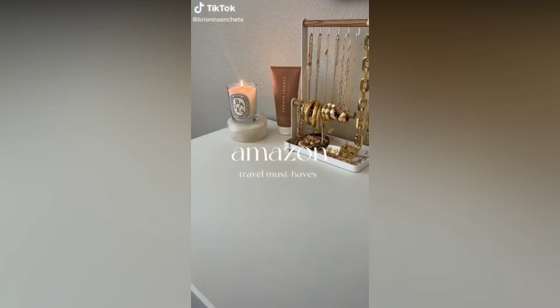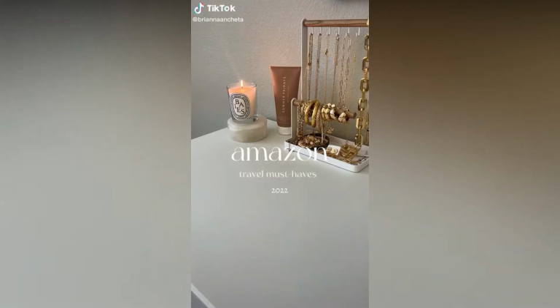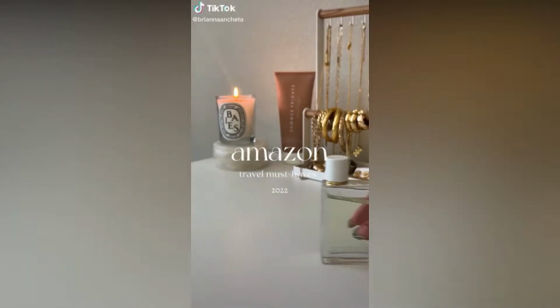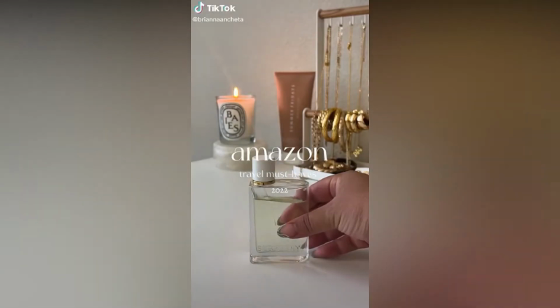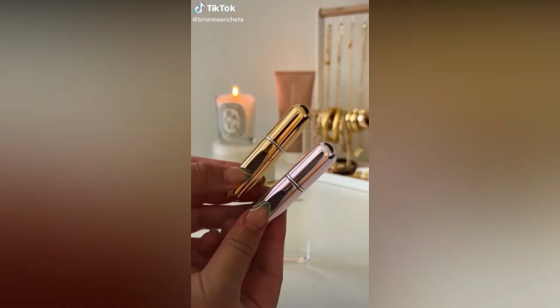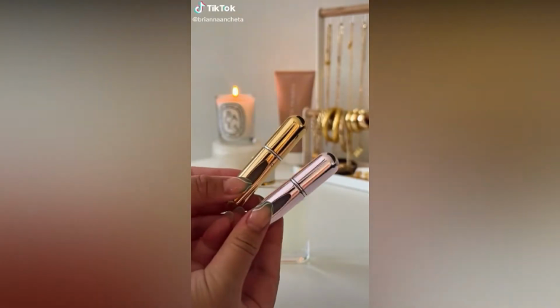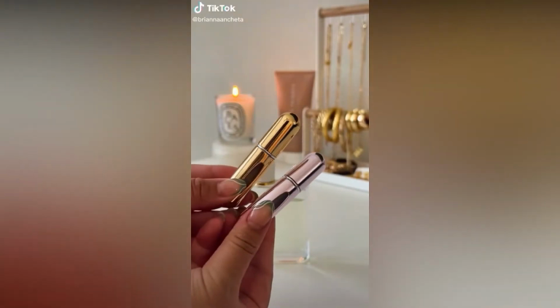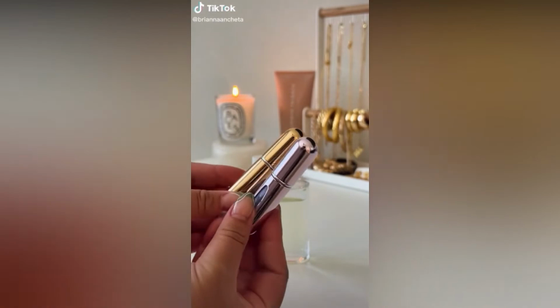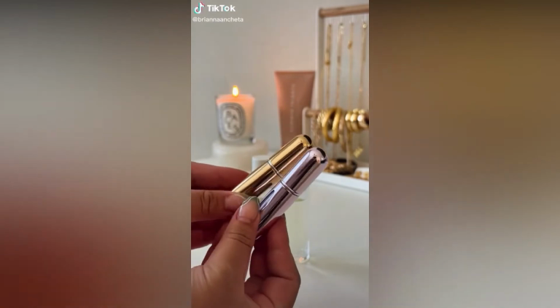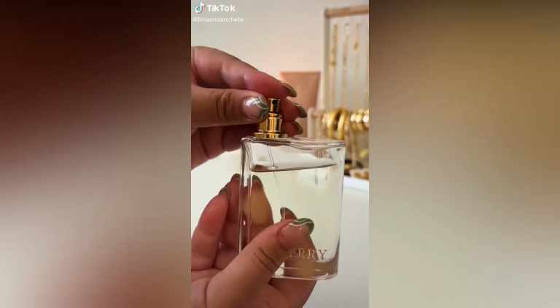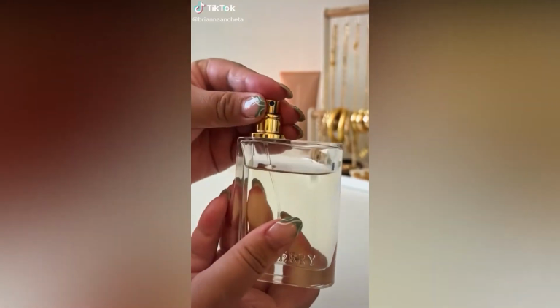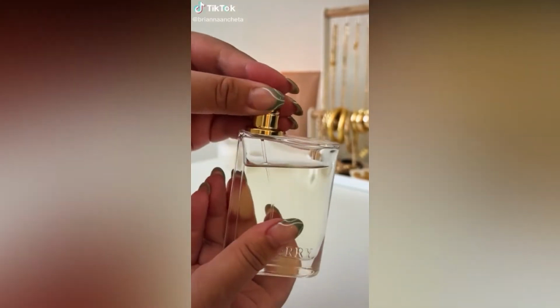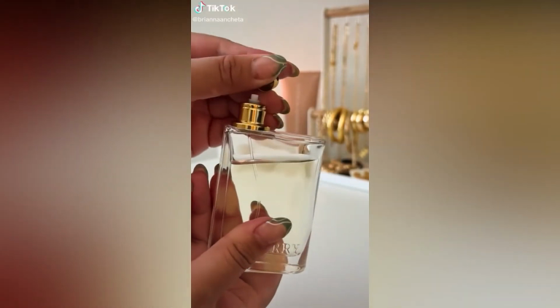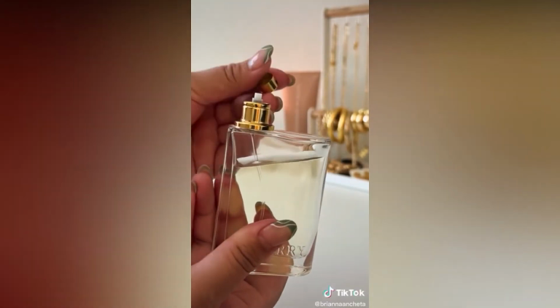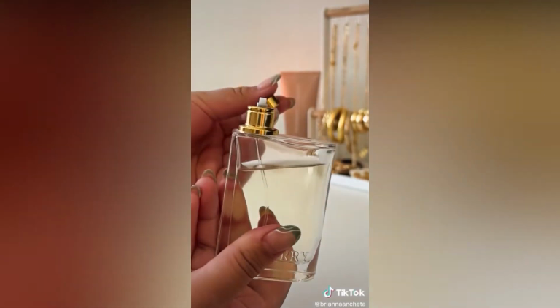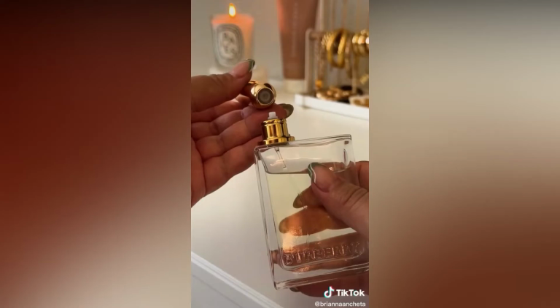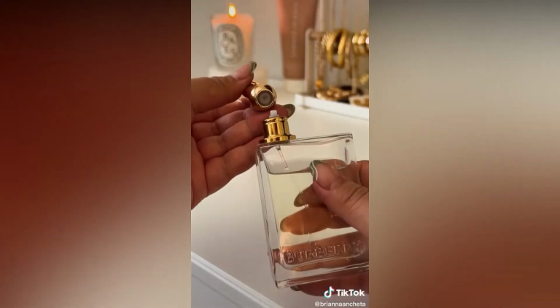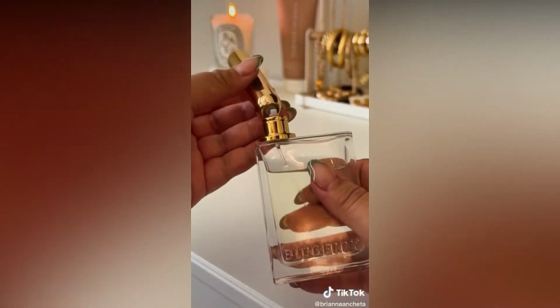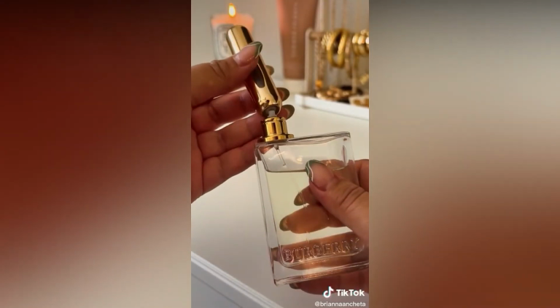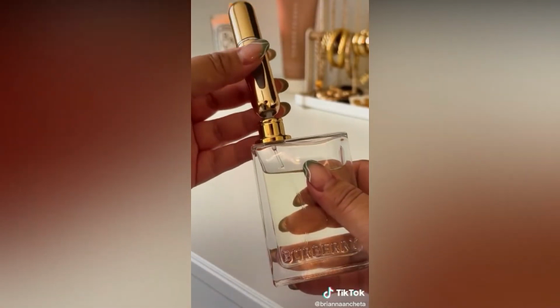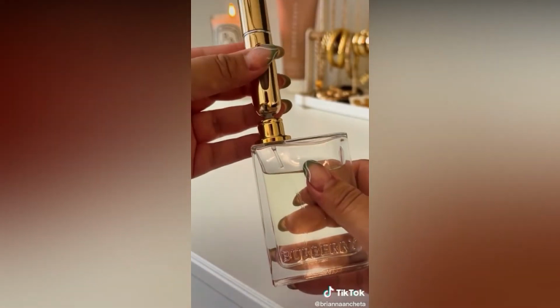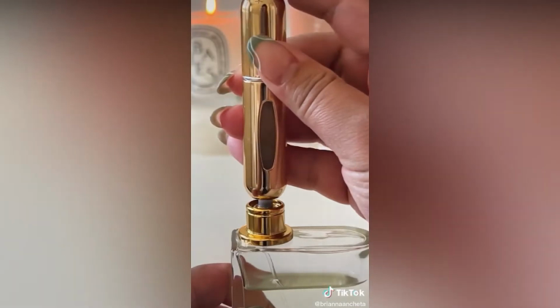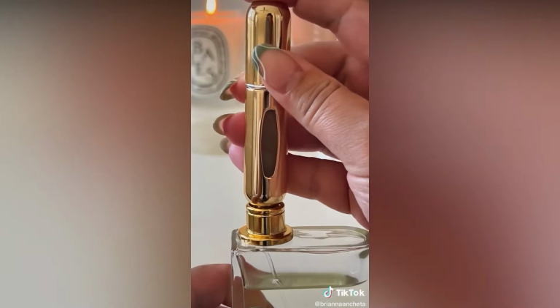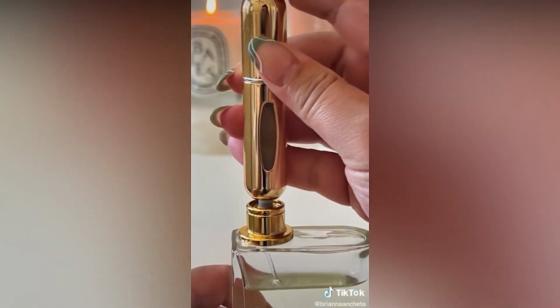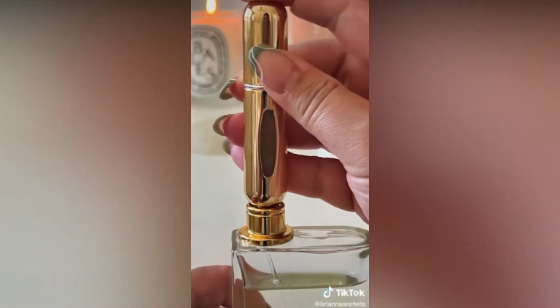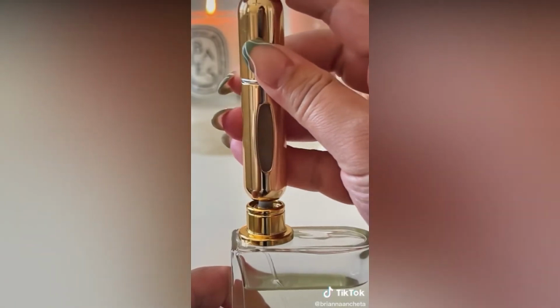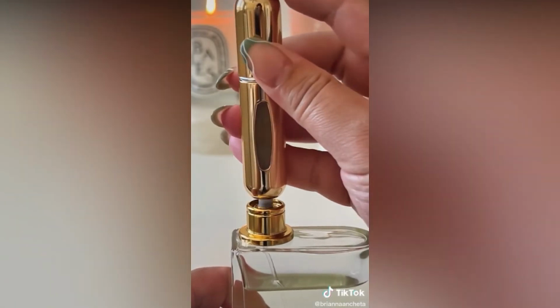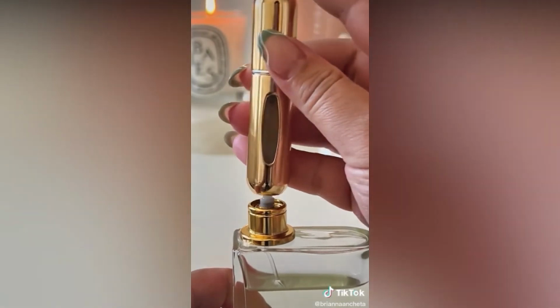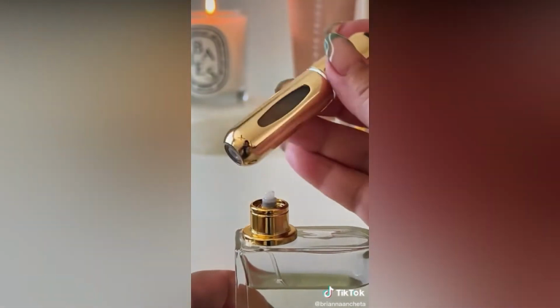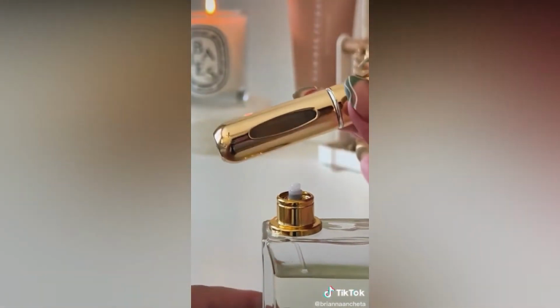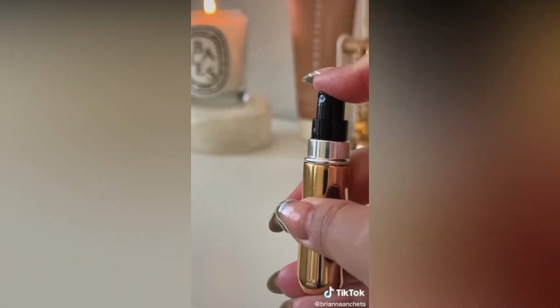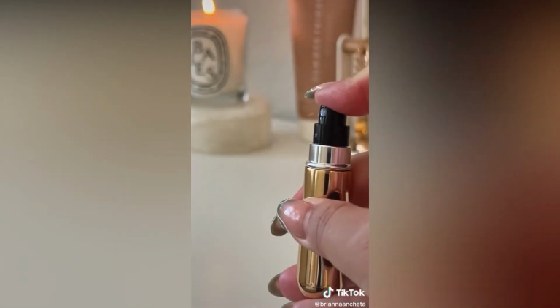Must haves for 2022. These are refillable travel perfume bottles that I use on every trip. At the bottom of the bottle there's a pump to fill, so you just fill it up and now you don't have to worry about leaking or breaking.